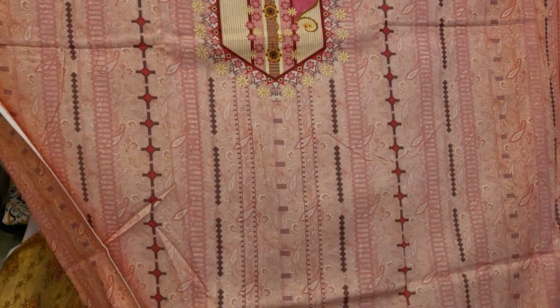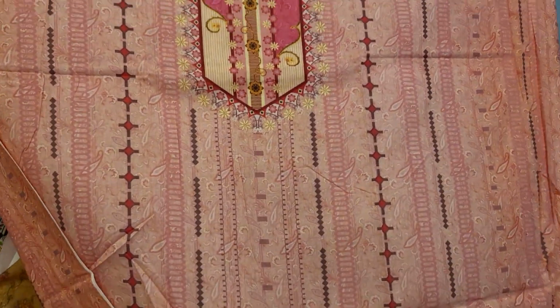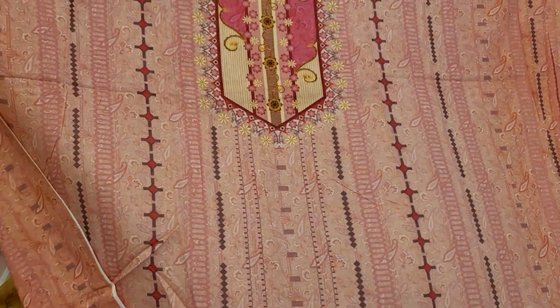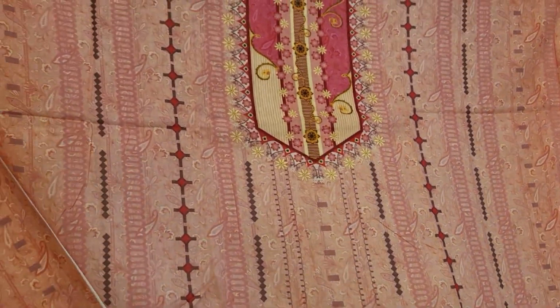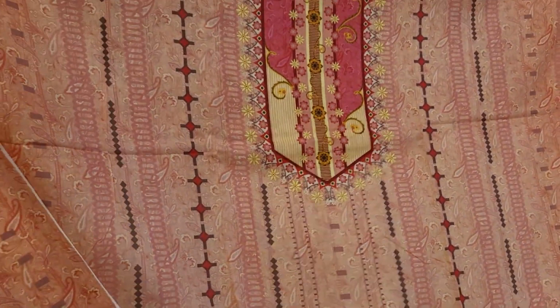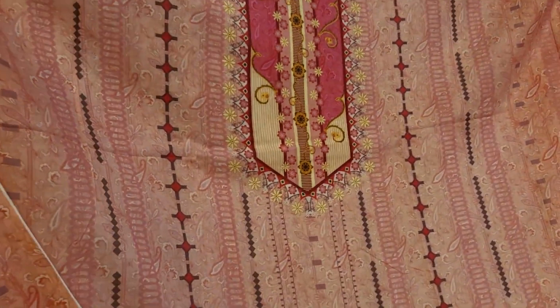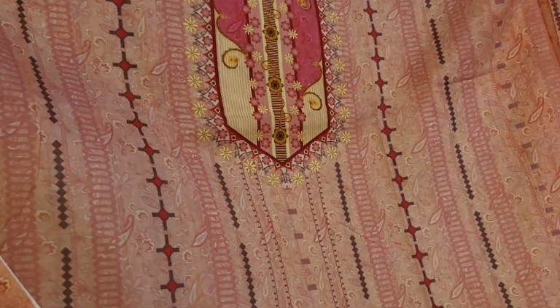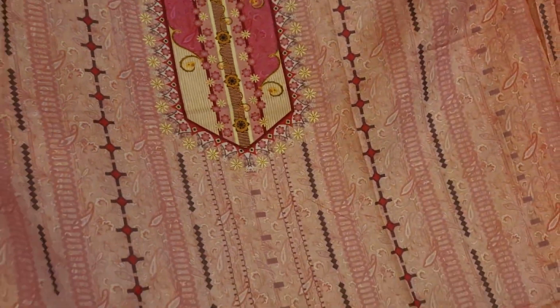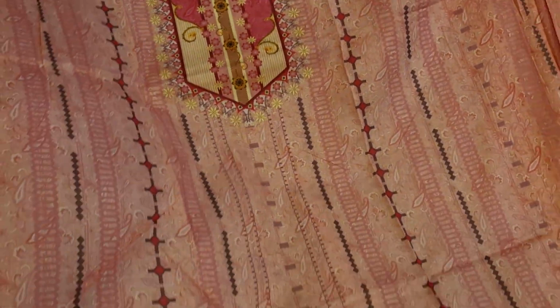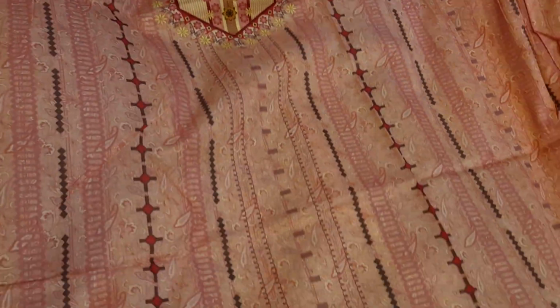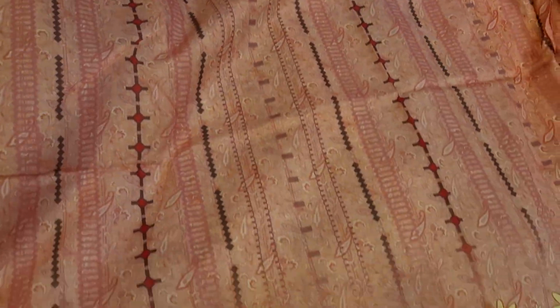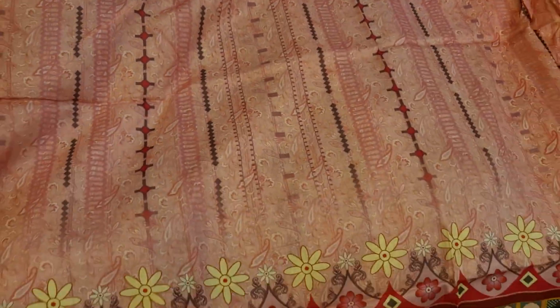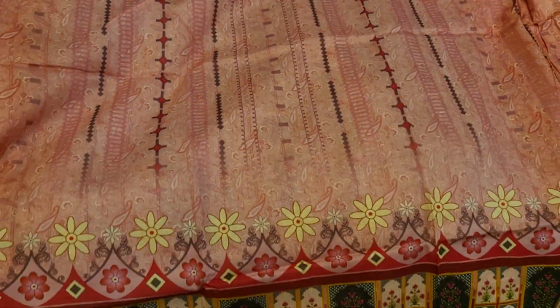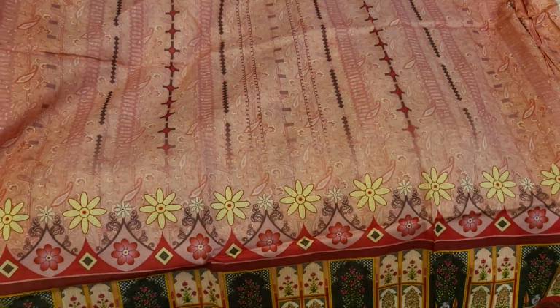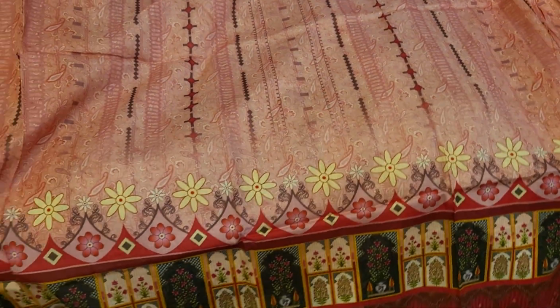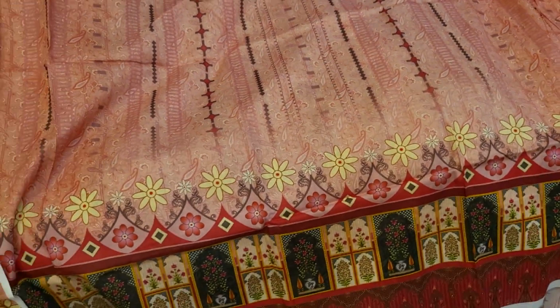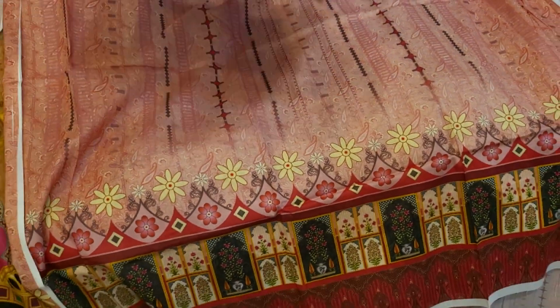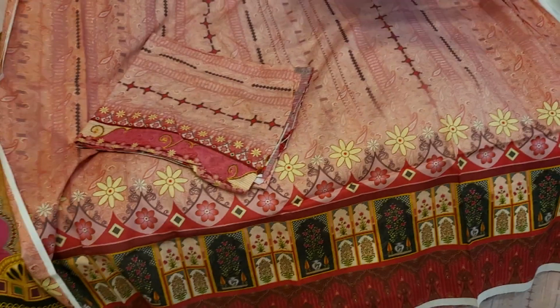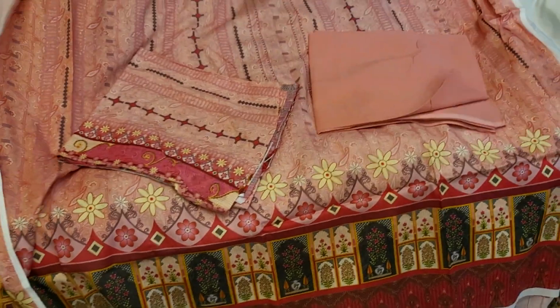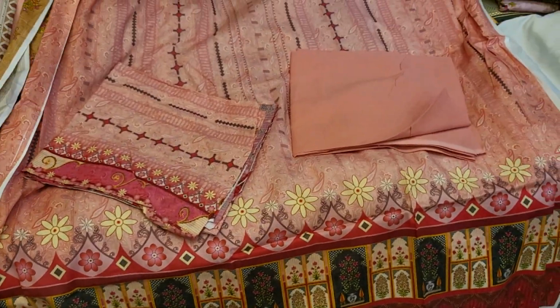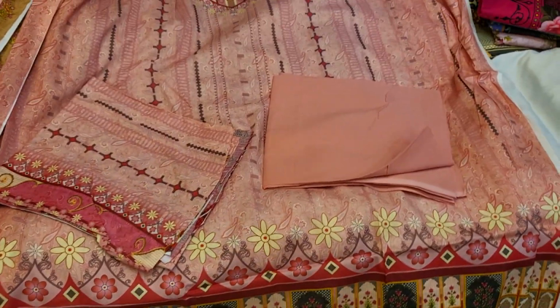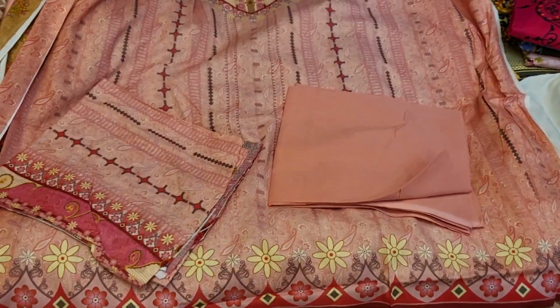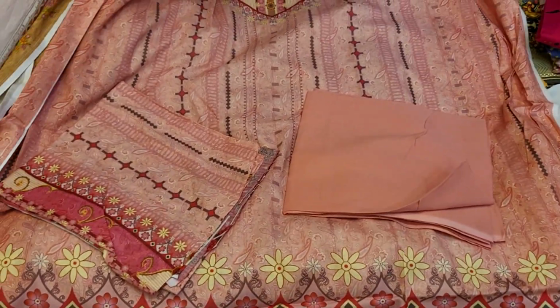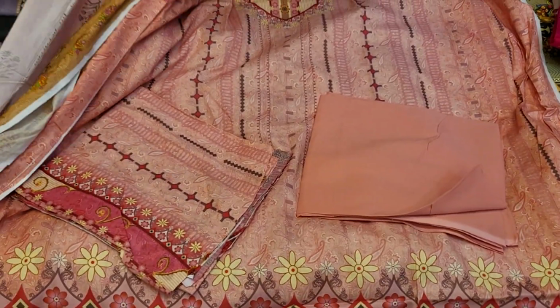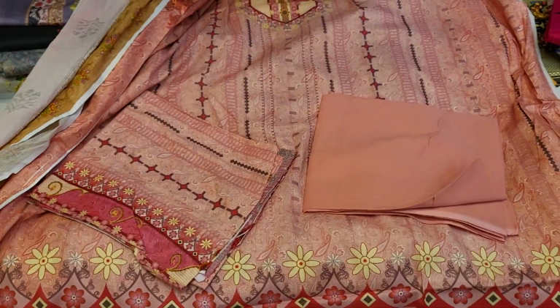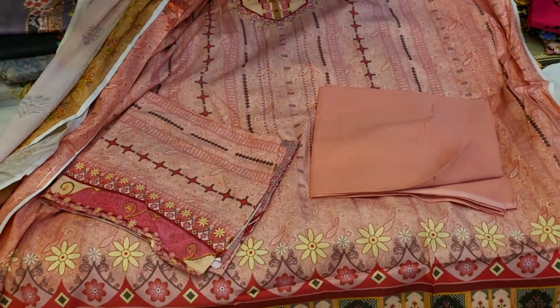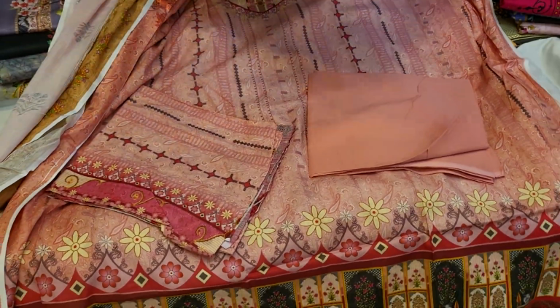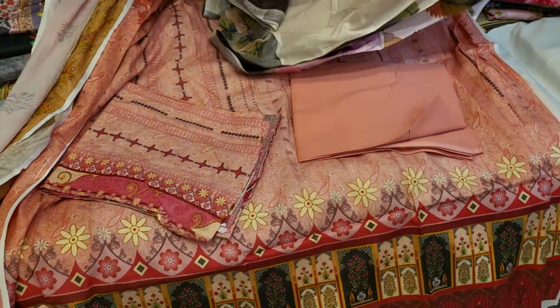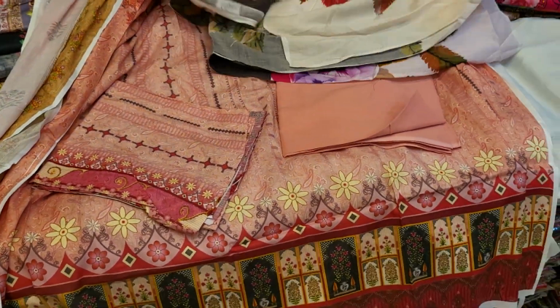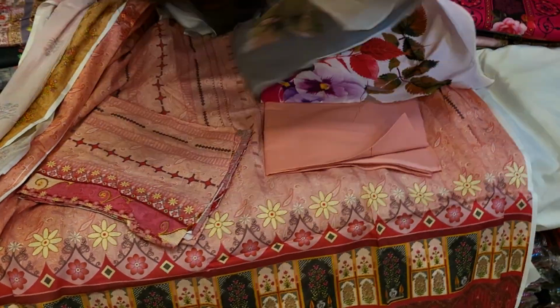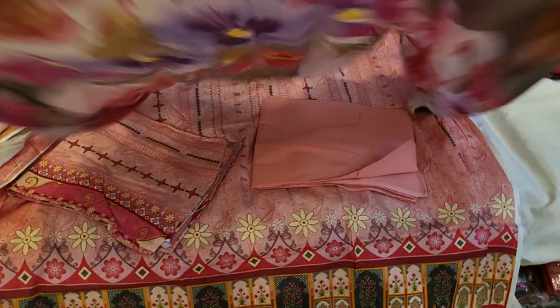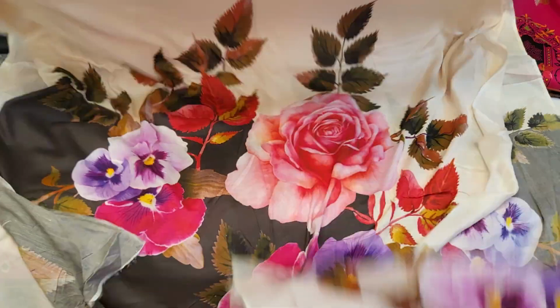What does the color look like? It is beautiful in this design. It's a very beautiful style — a big and beautiful design. The price is worth it.